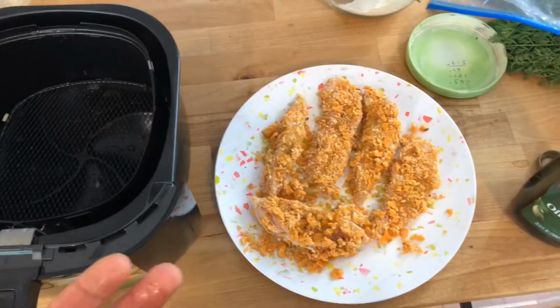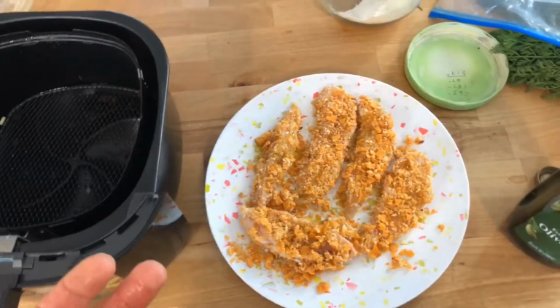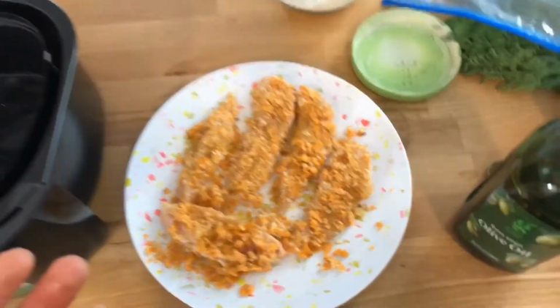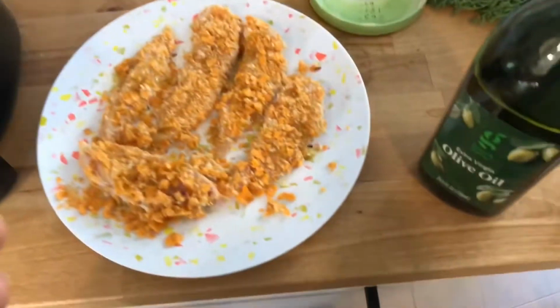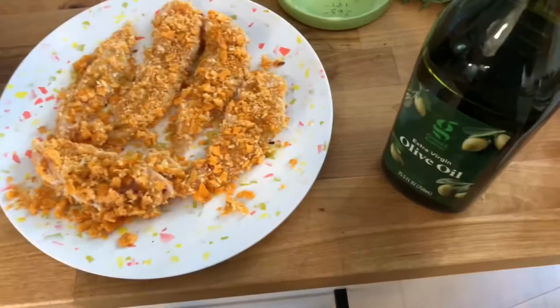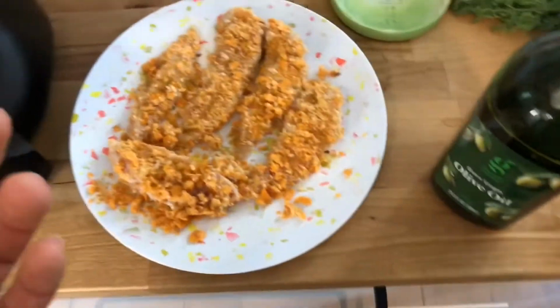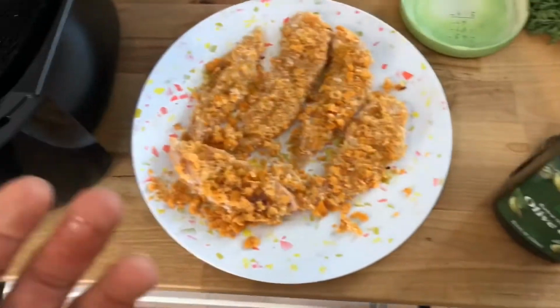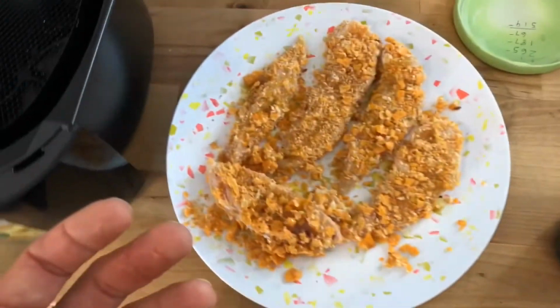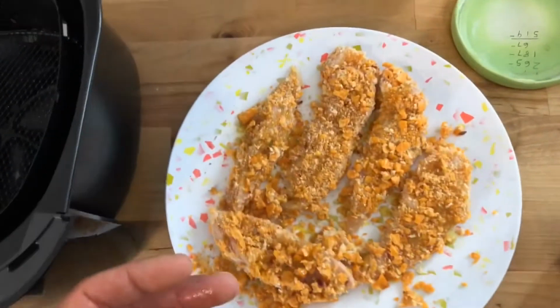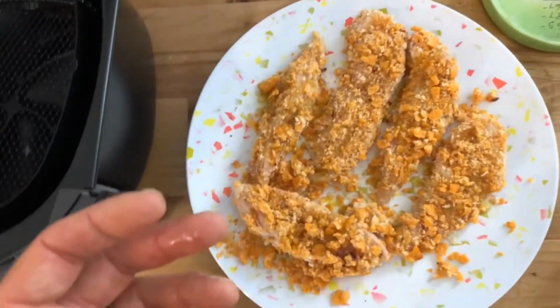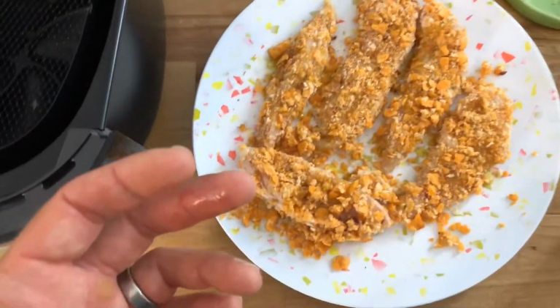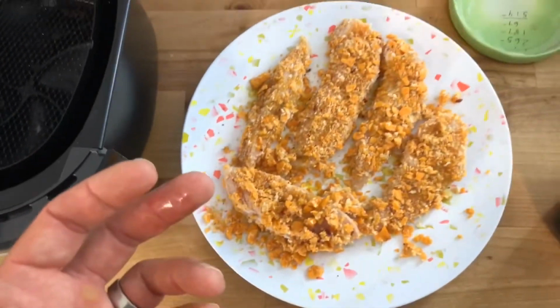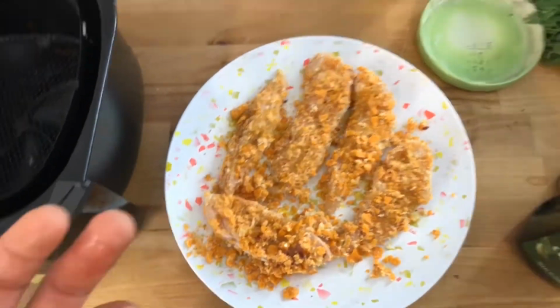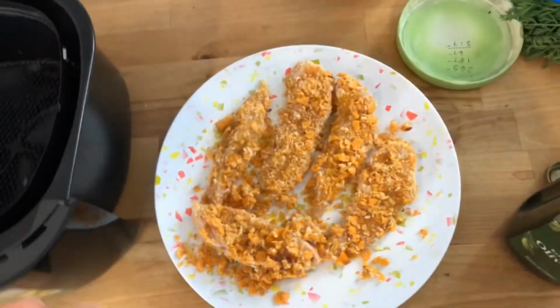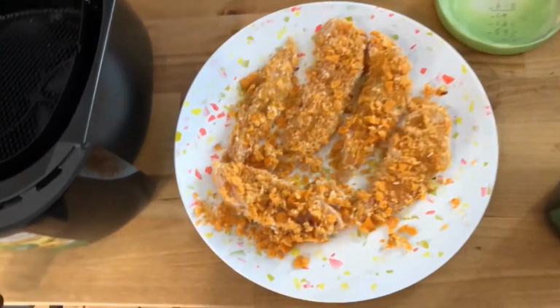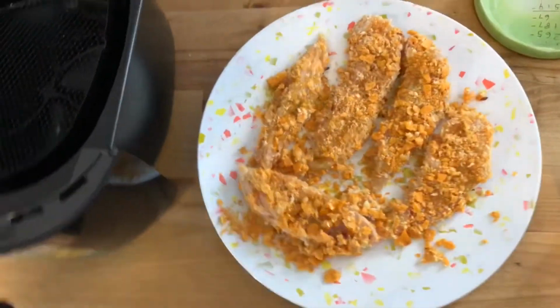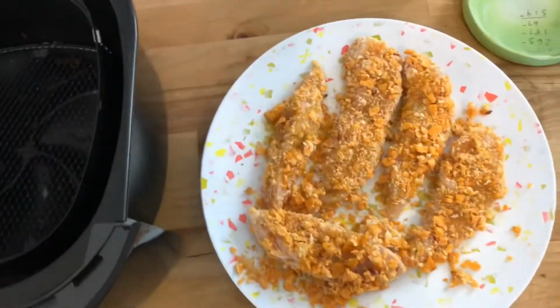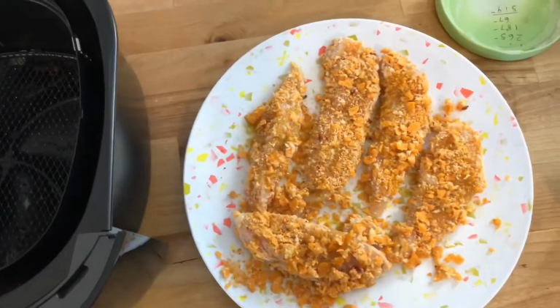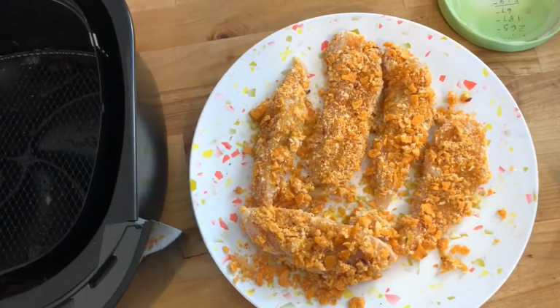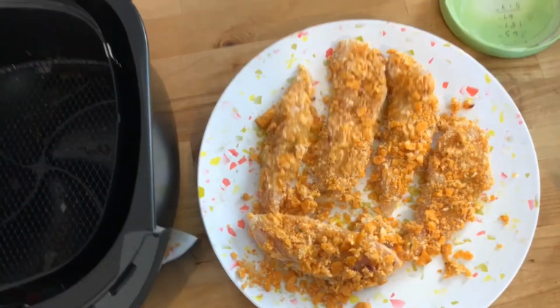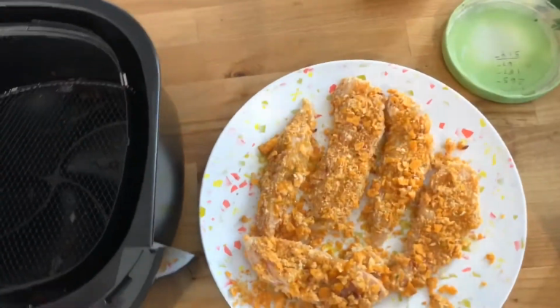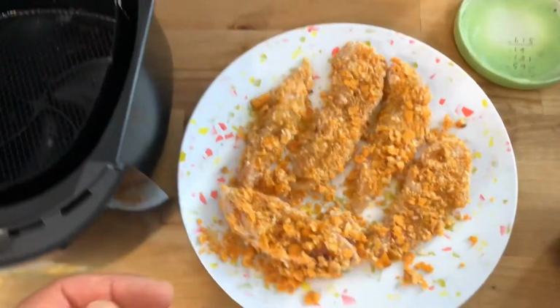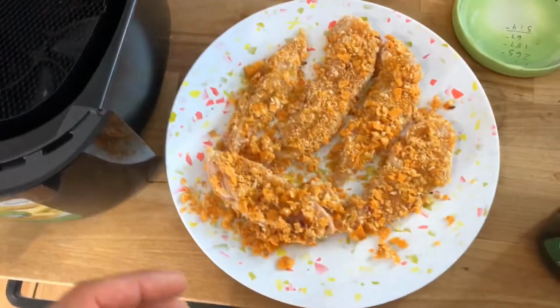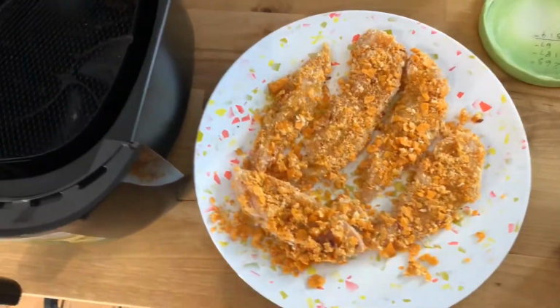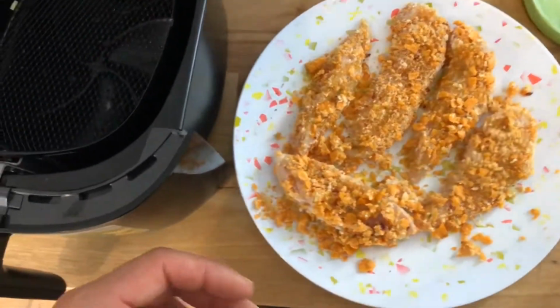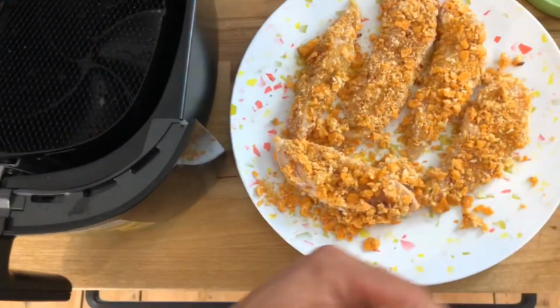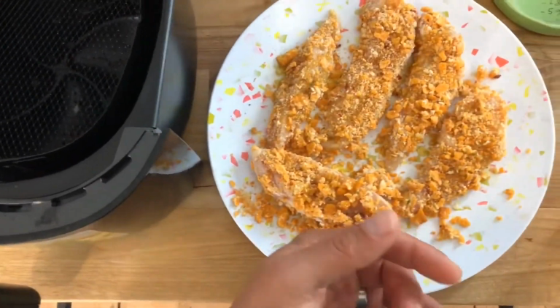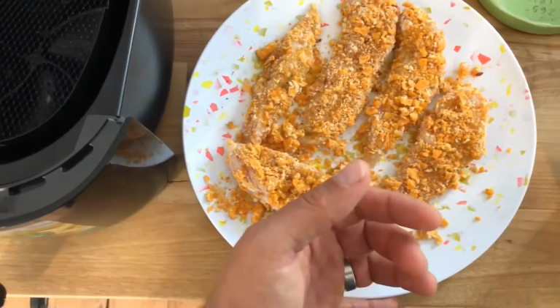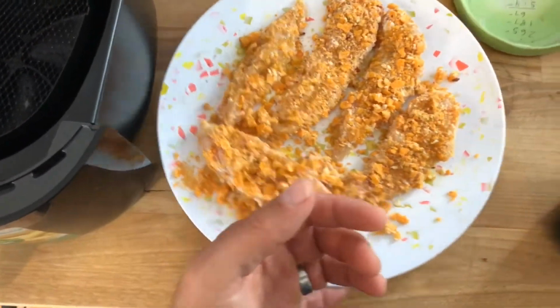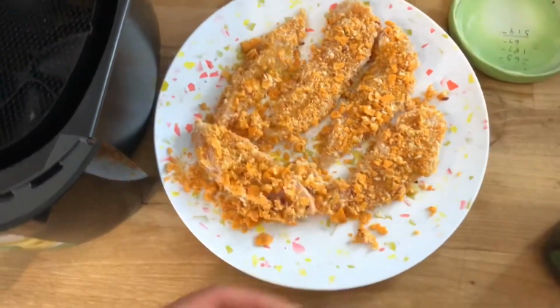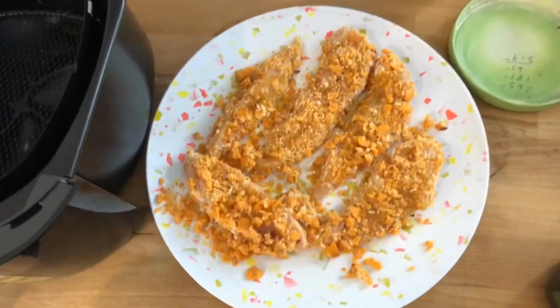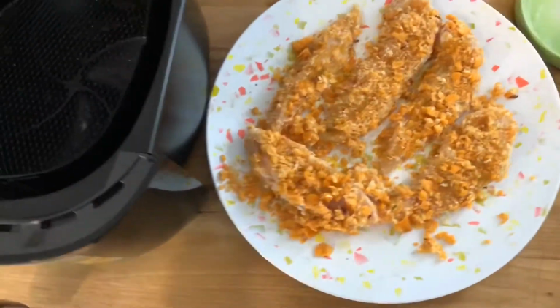Since I didn't have a spritzer for olive oil, I just kind of drizzled it over the top. I'm sure that won't be anywhere near as effective, but this is just my first attempt. These will probably become something I eat every couple days.